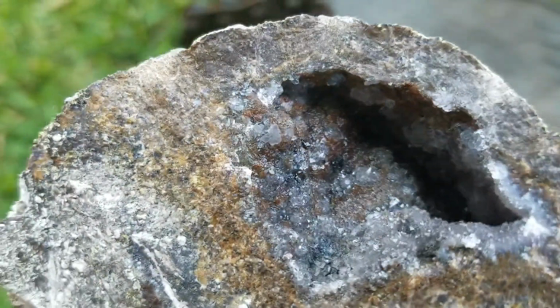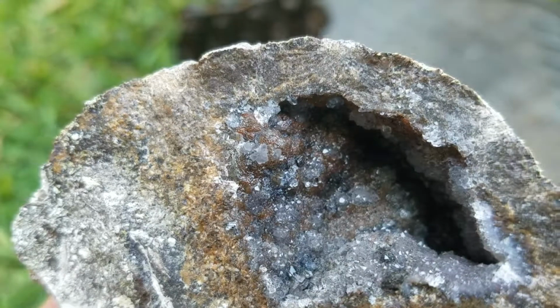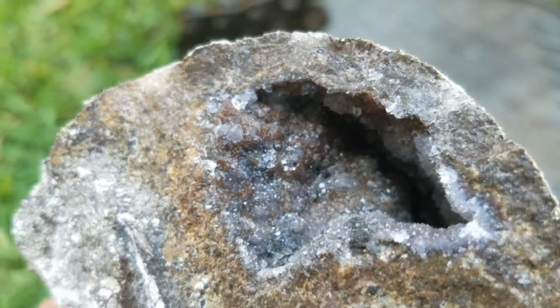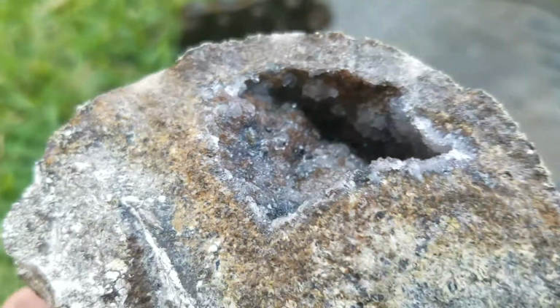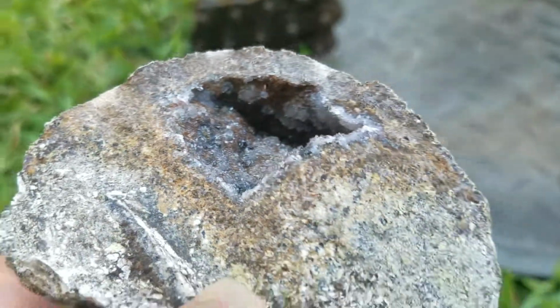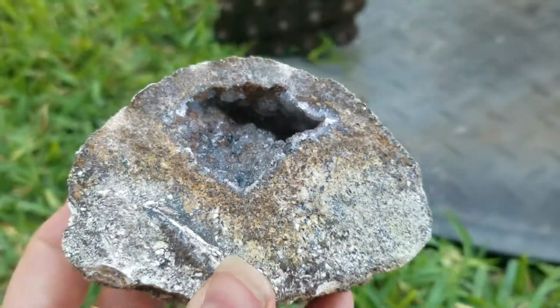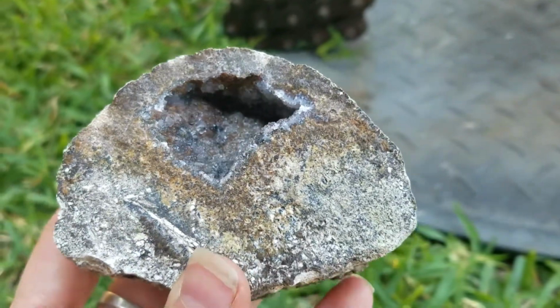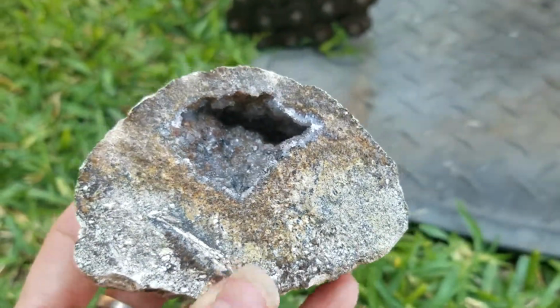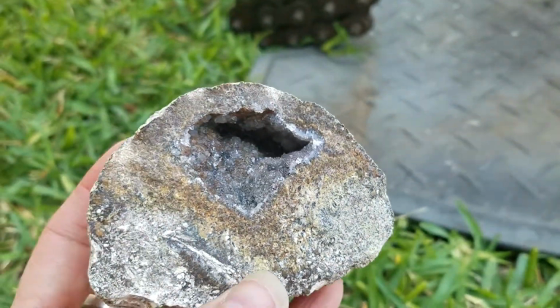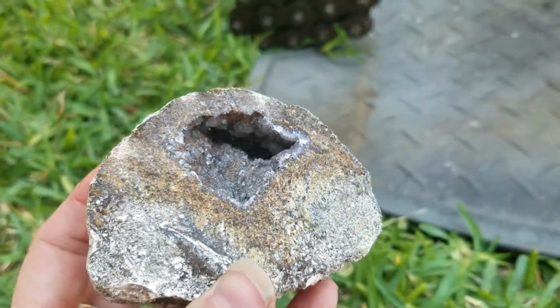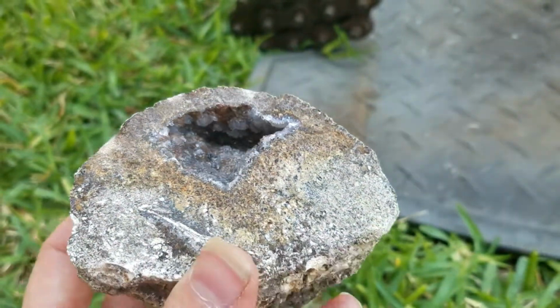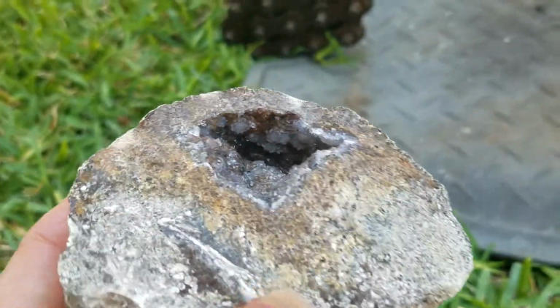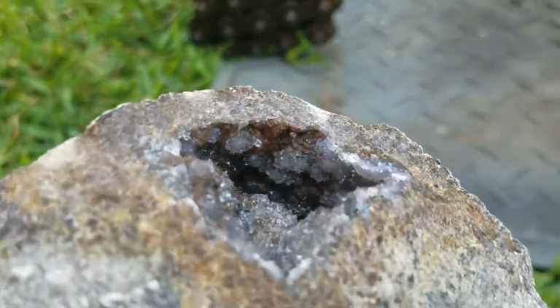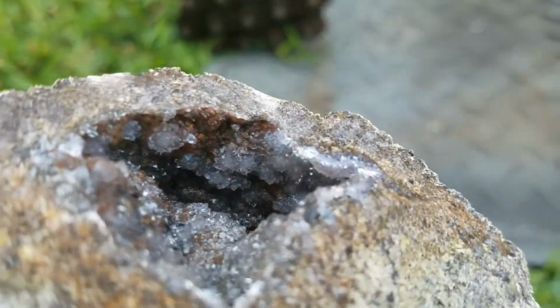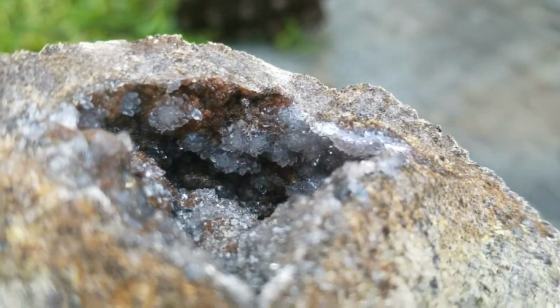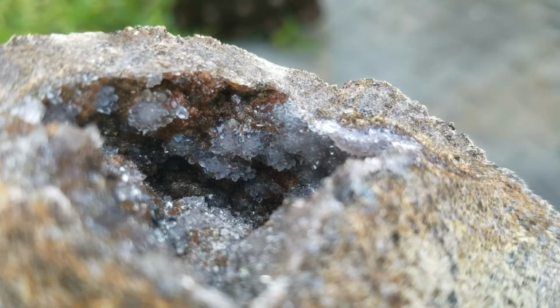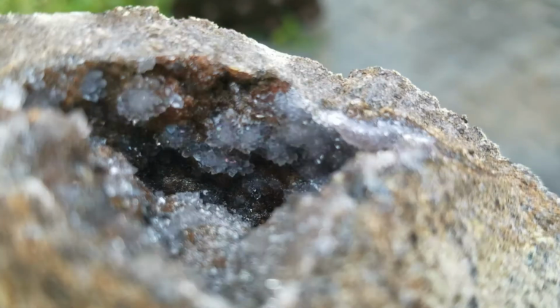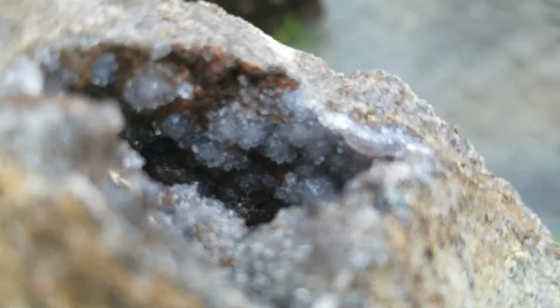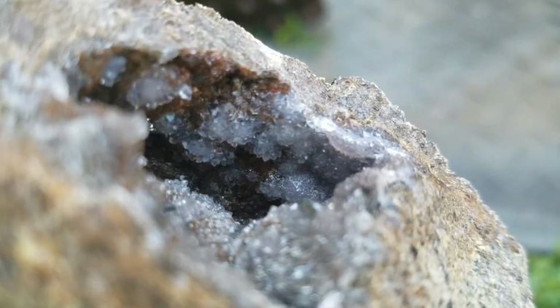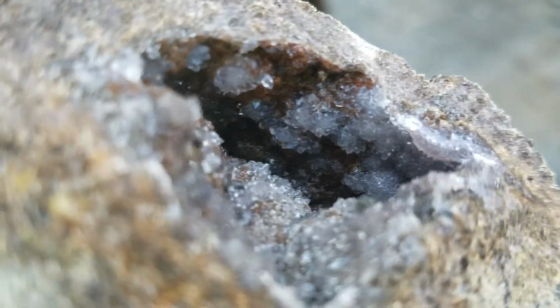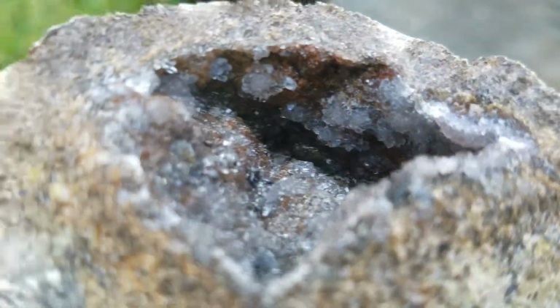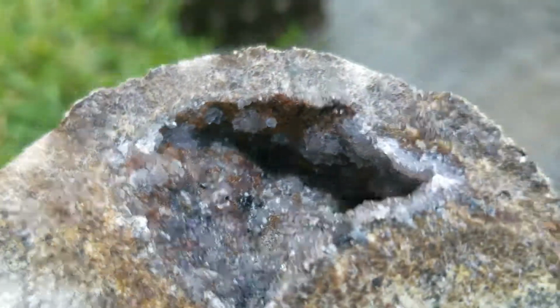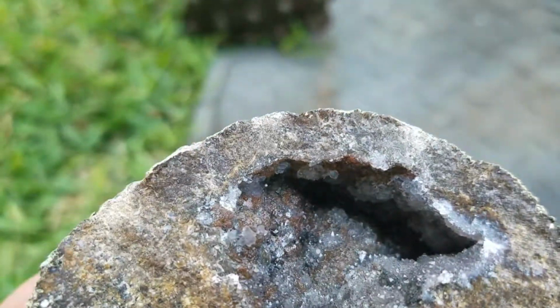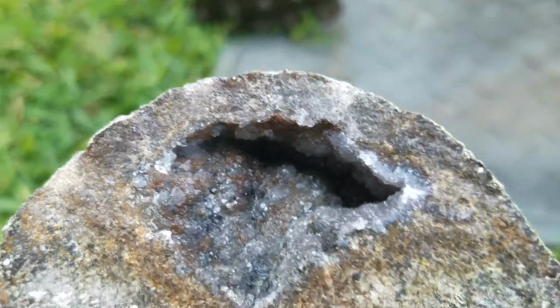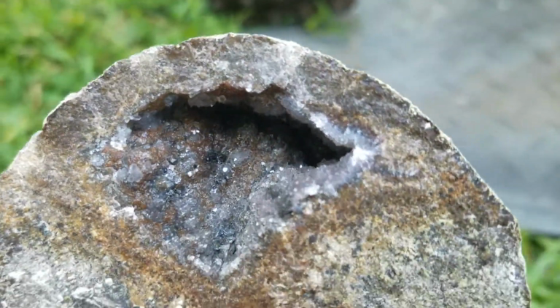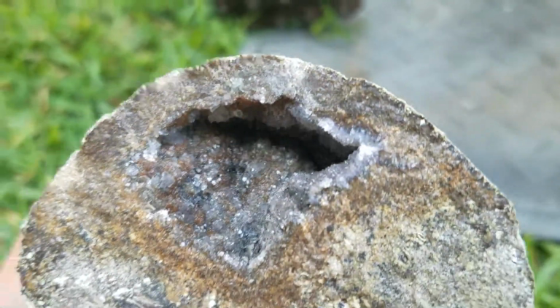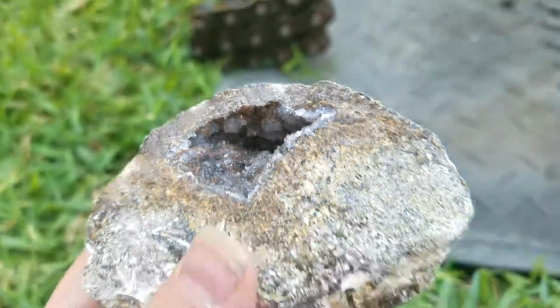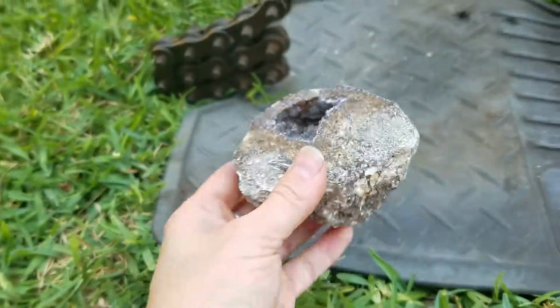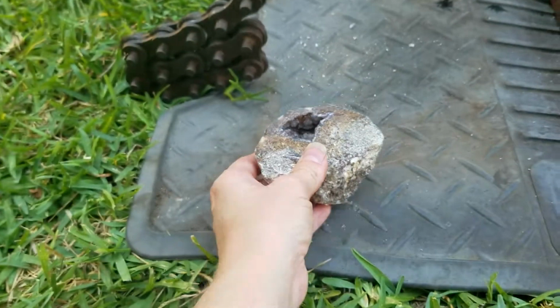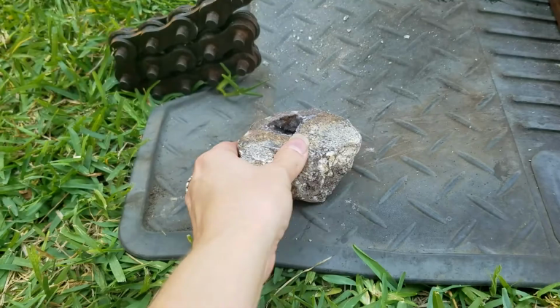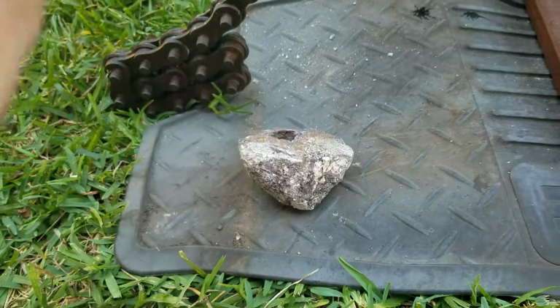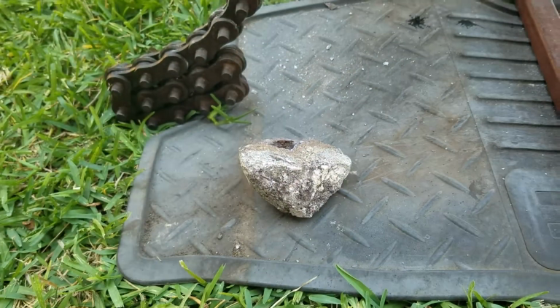Oh wow. Both sides look completely different. Do they really? It's got little snowflake crystals in it.